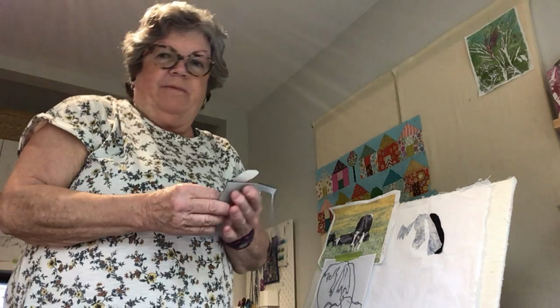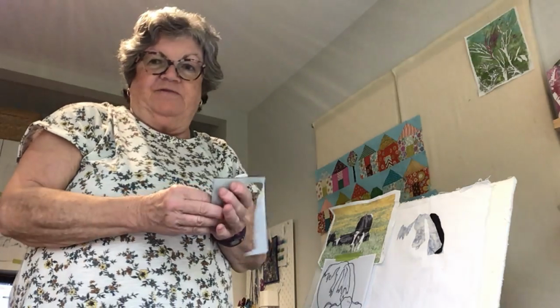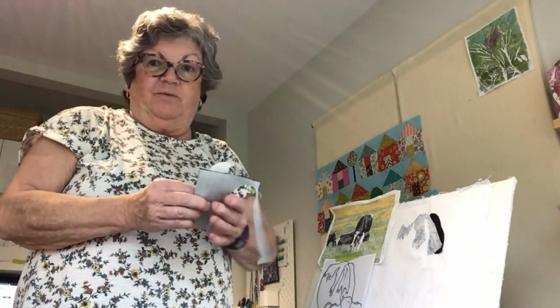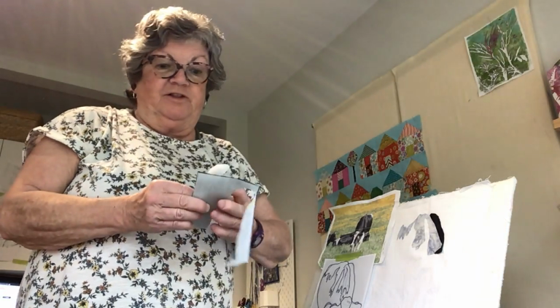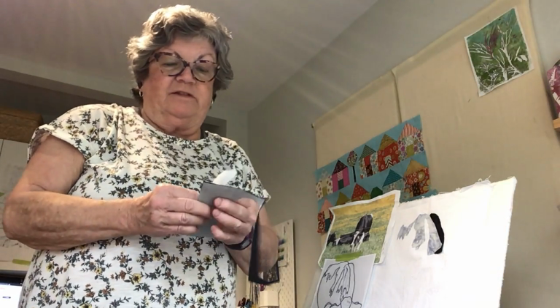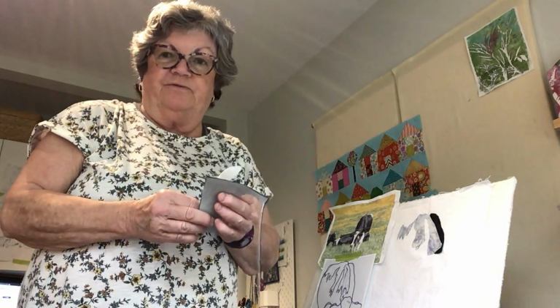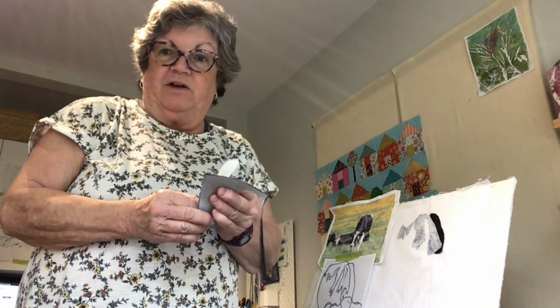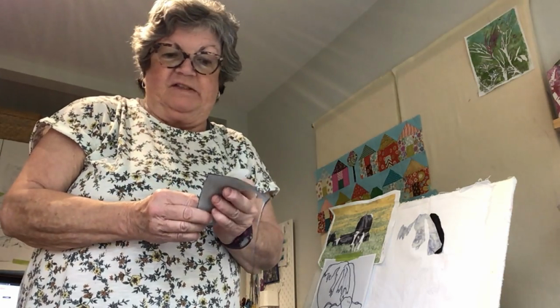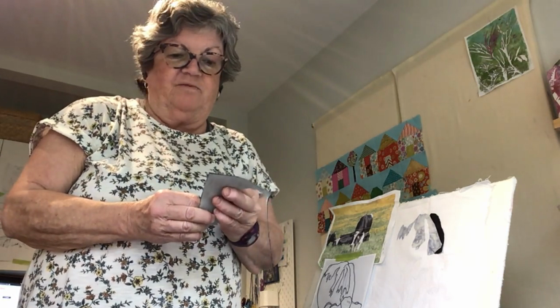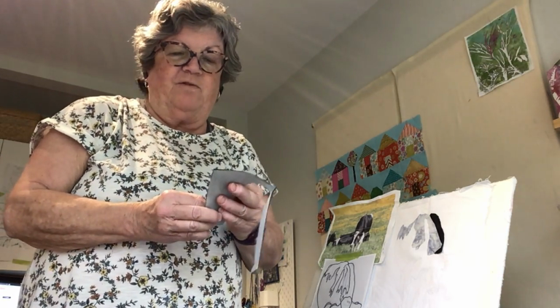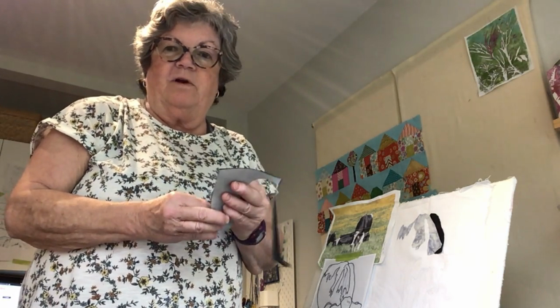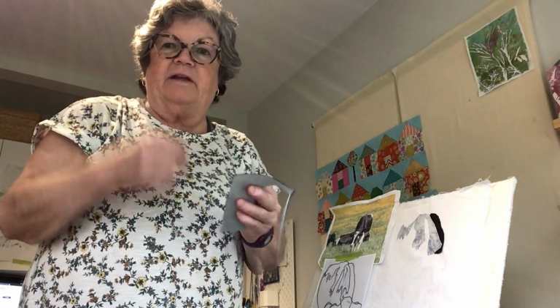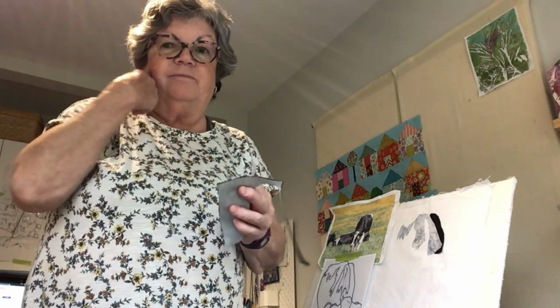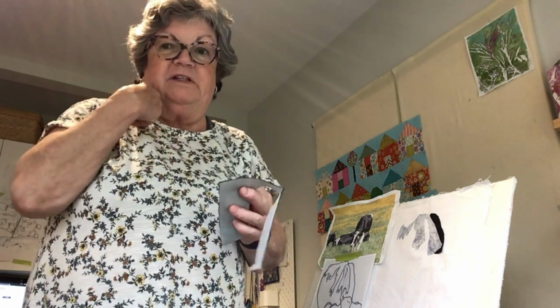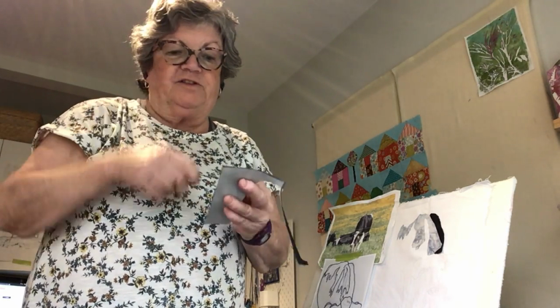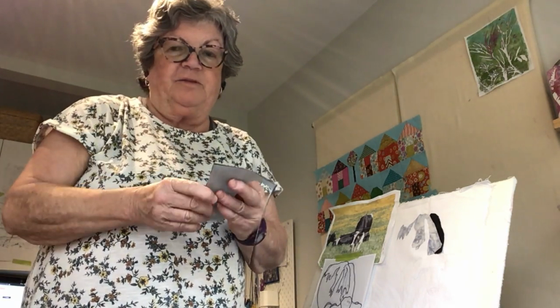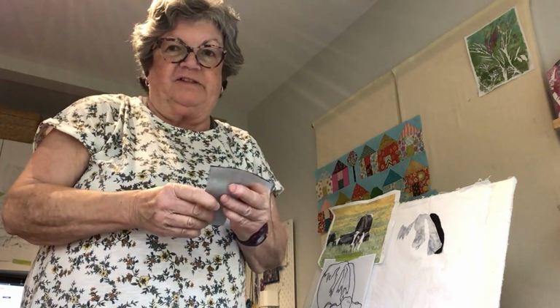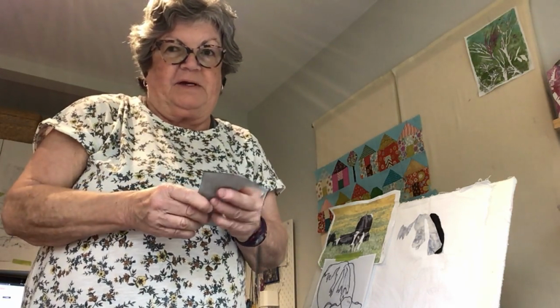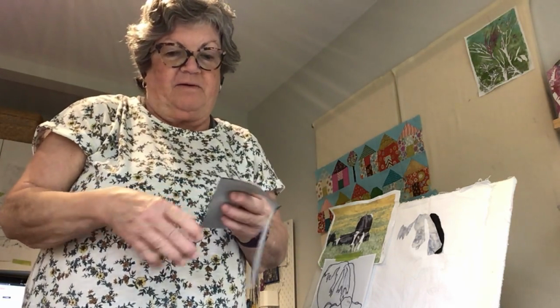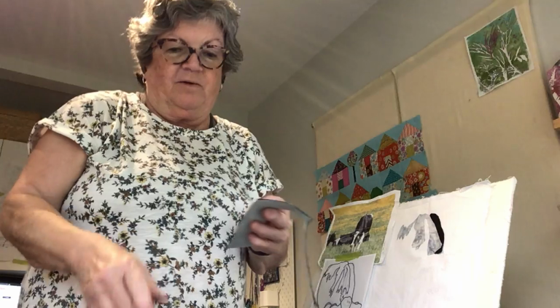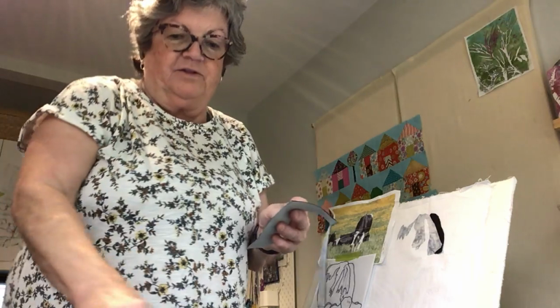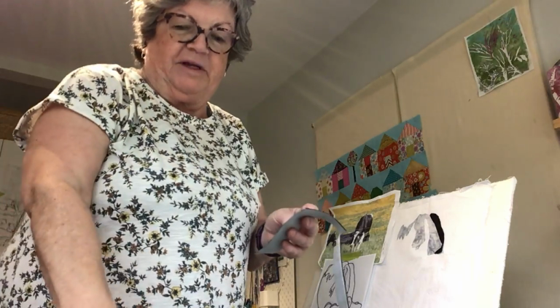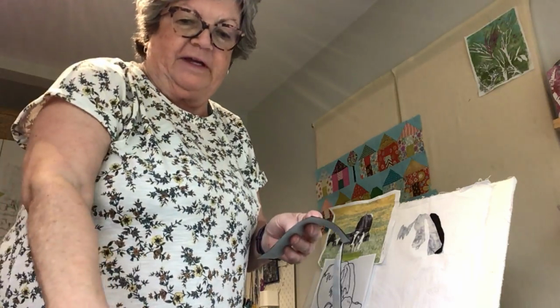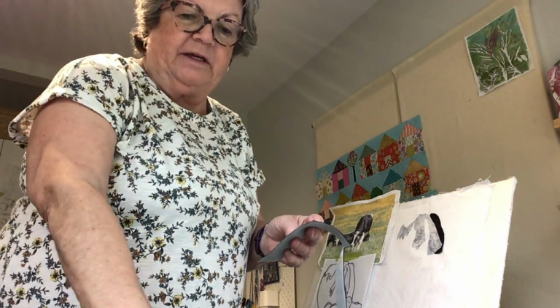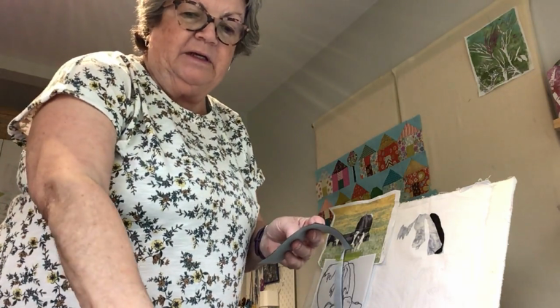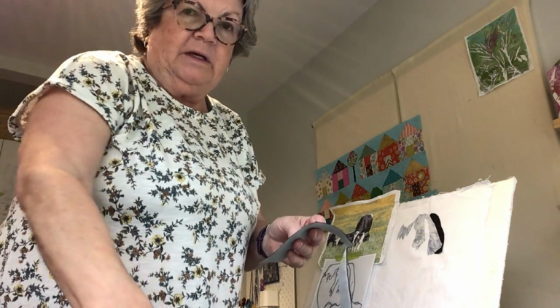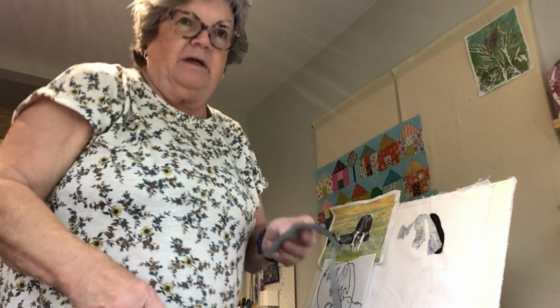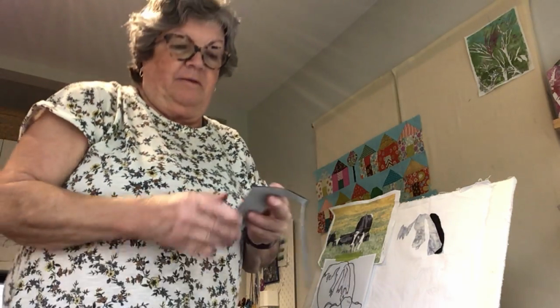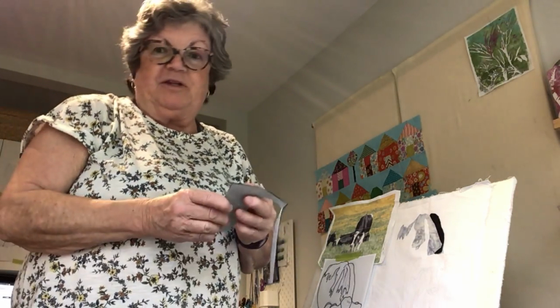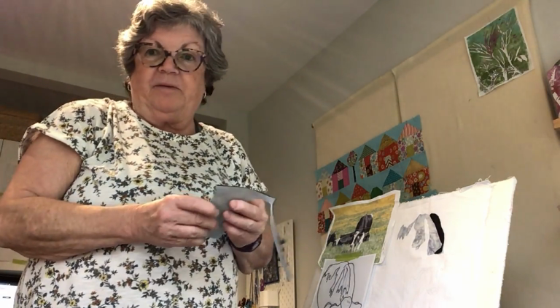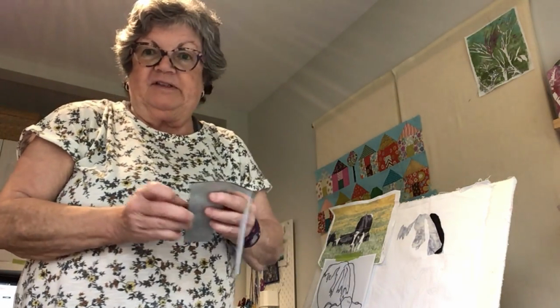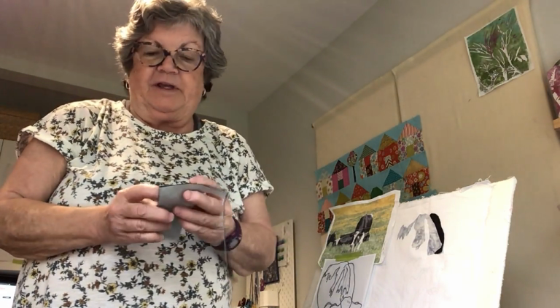I've never really tried to video myself before, and I'm really just using the basics right now. I know I could use better lighting and maybe a tripod someday.